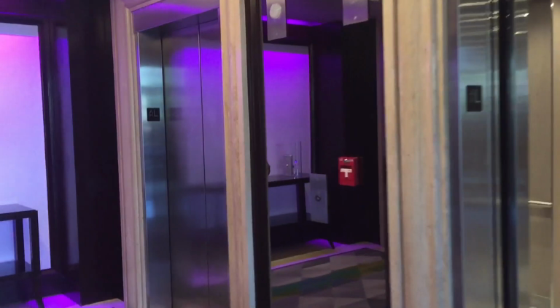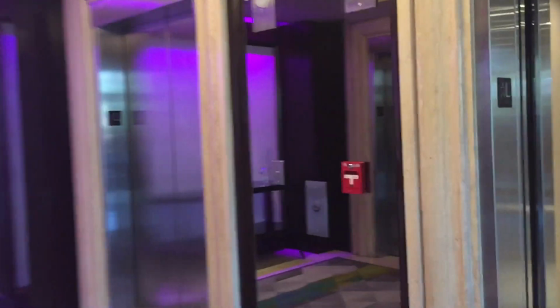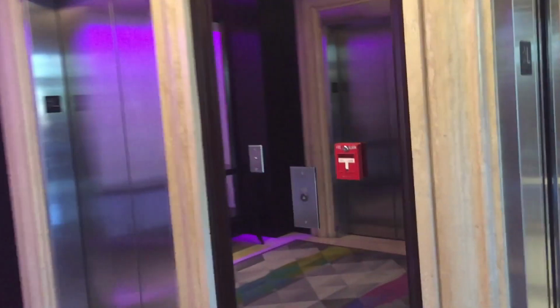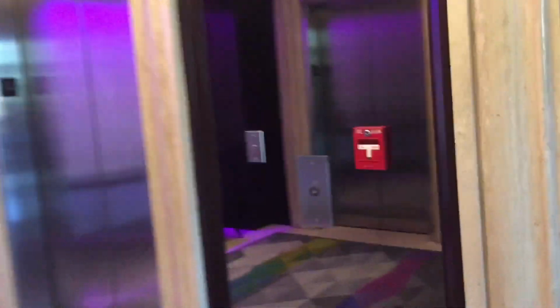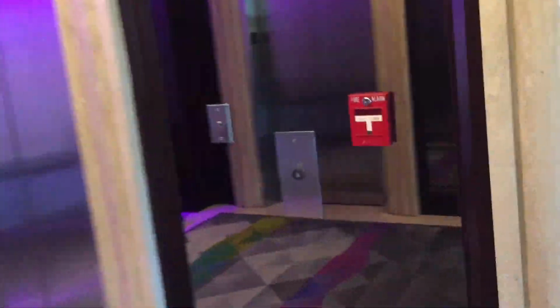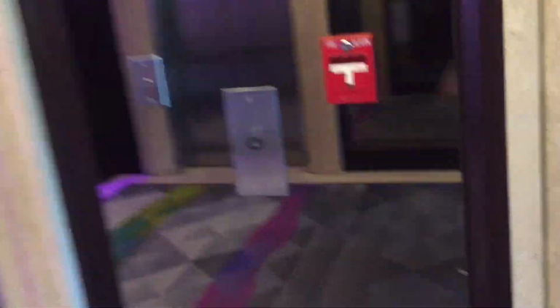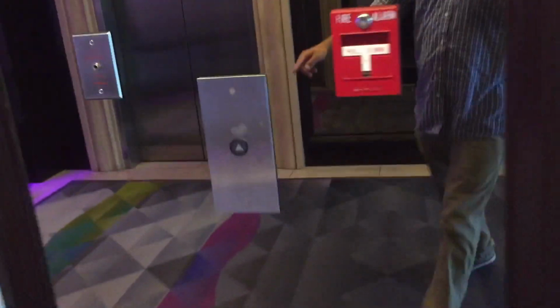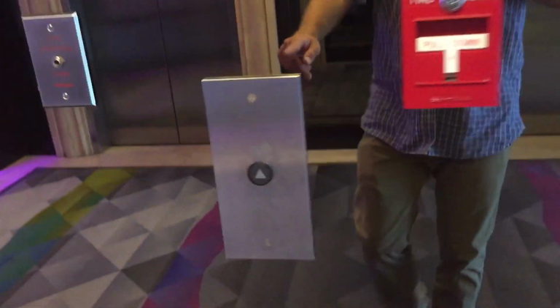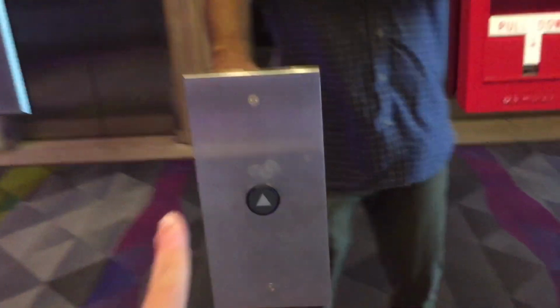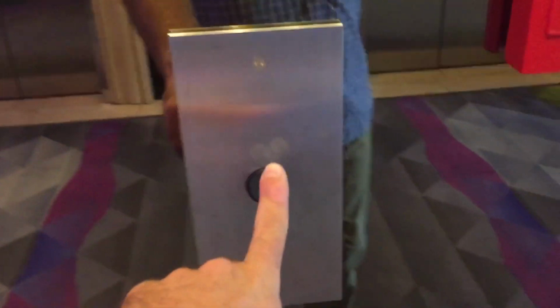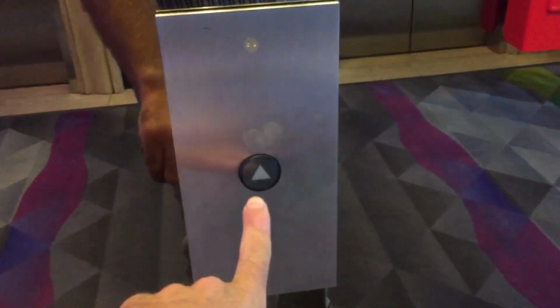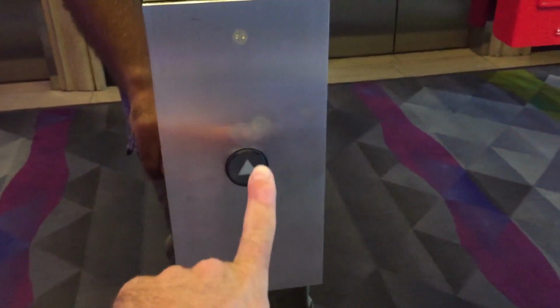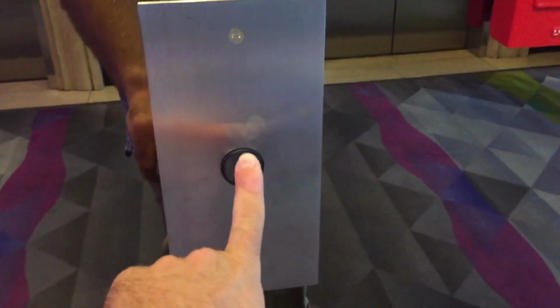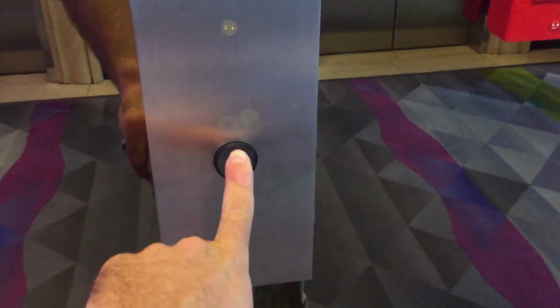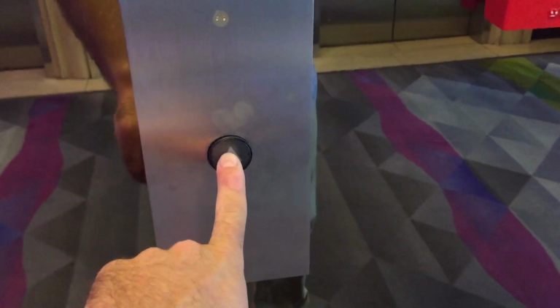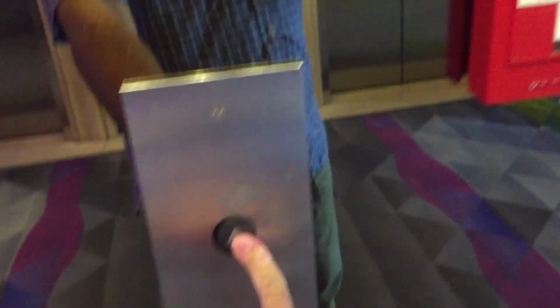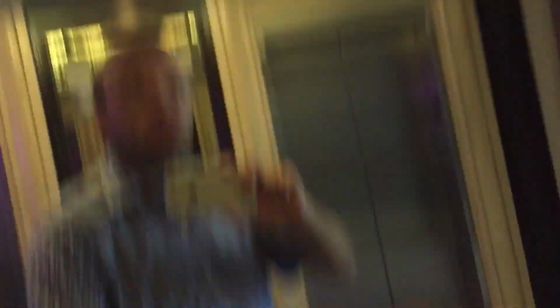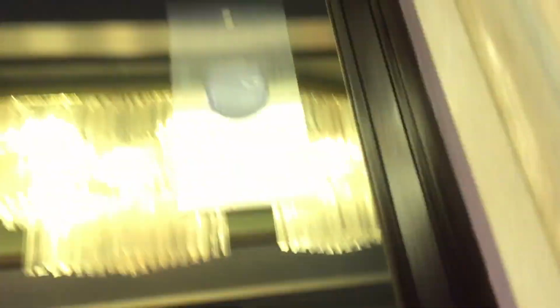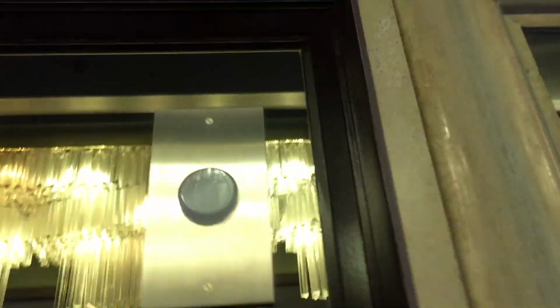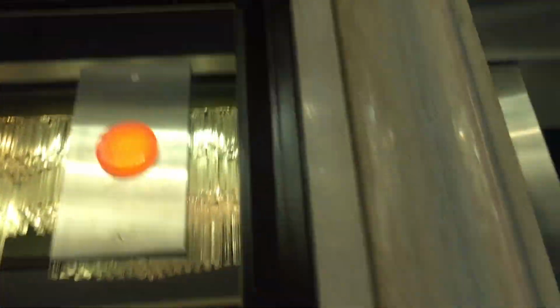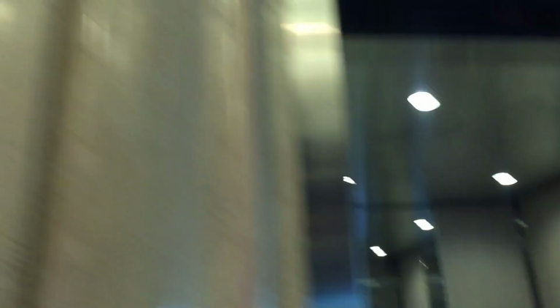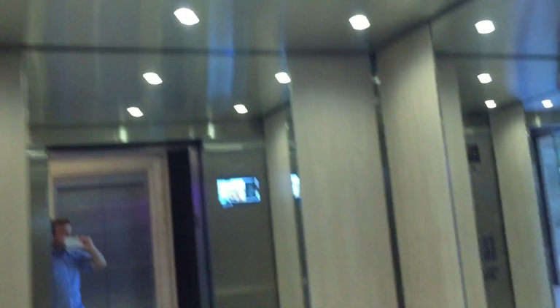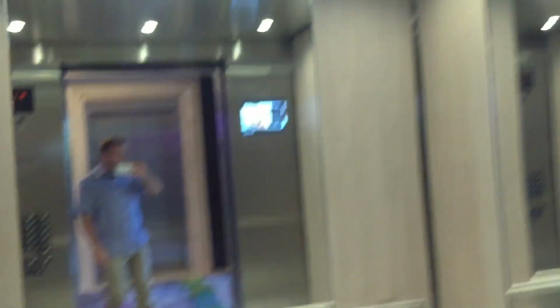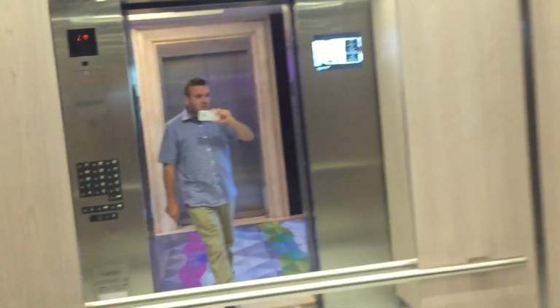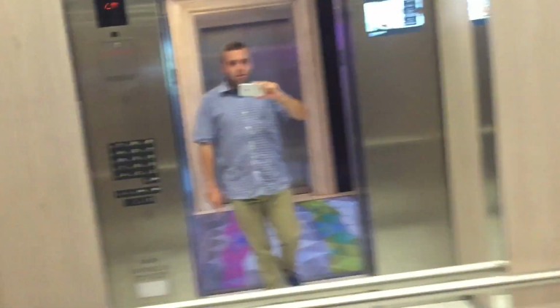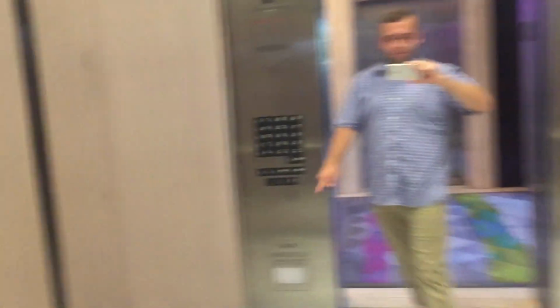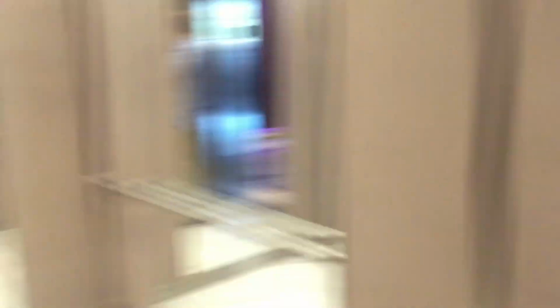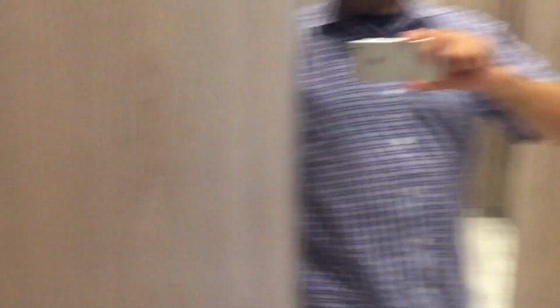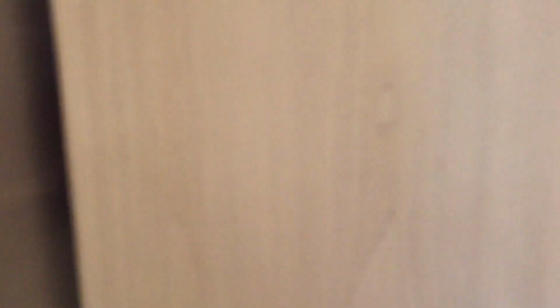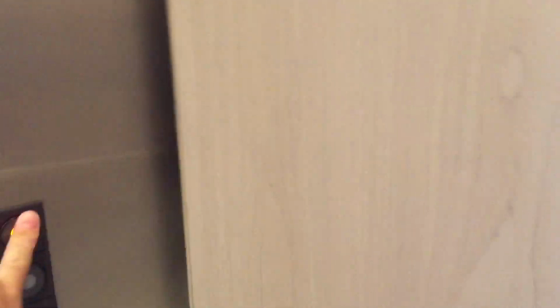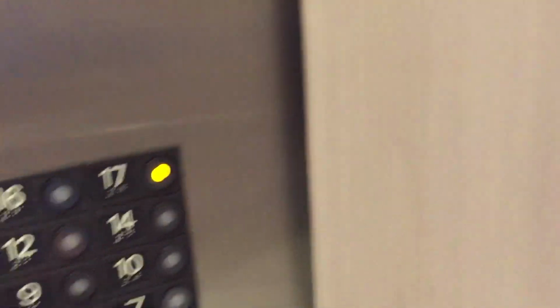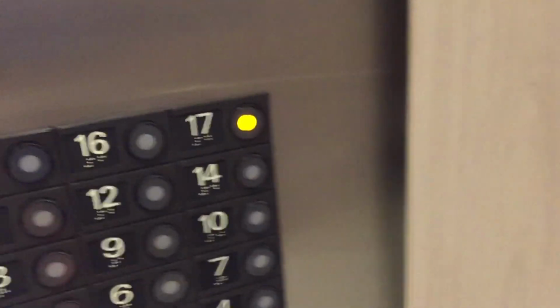These are the newly modernized elevators here at the Intercontinental Century City of Los Angeles, California. They're Mitsubishi — modernized by Mitsubishi.